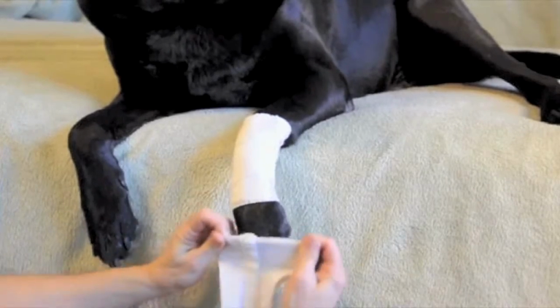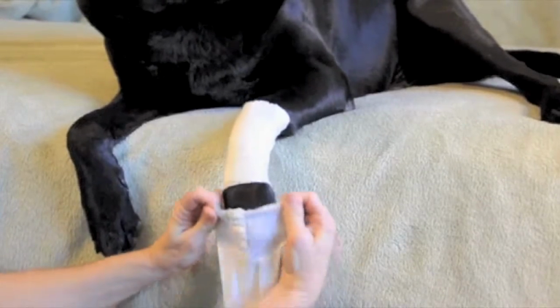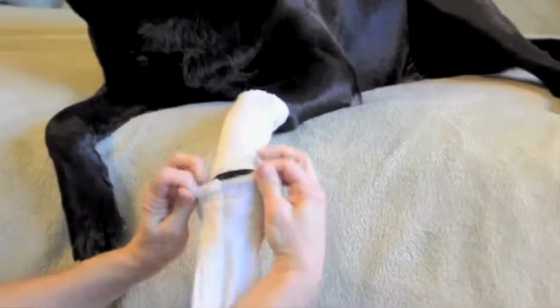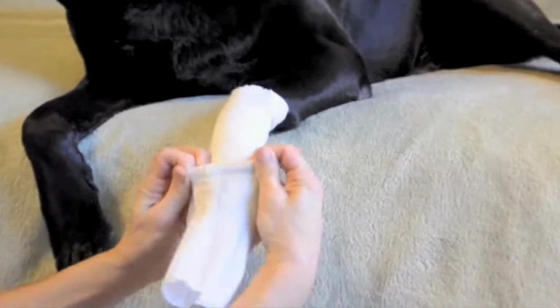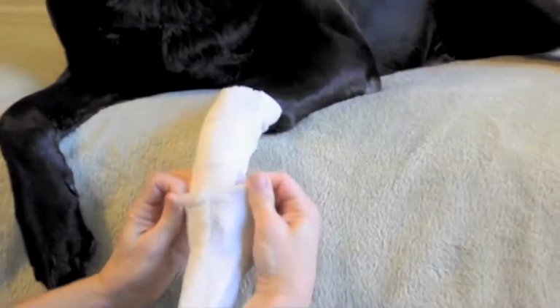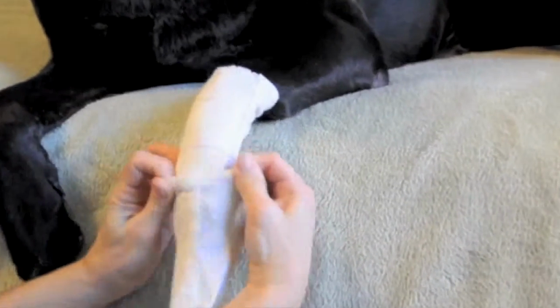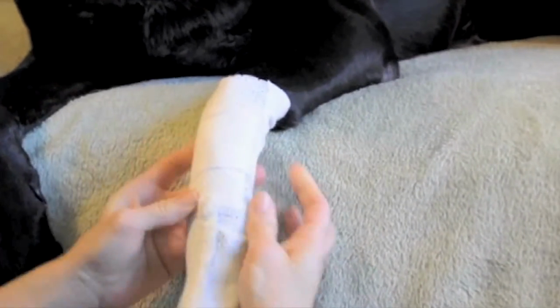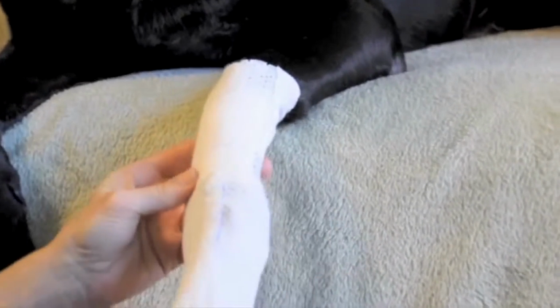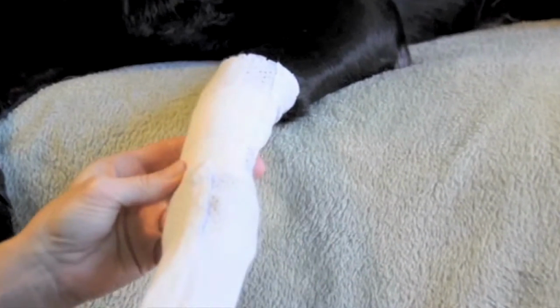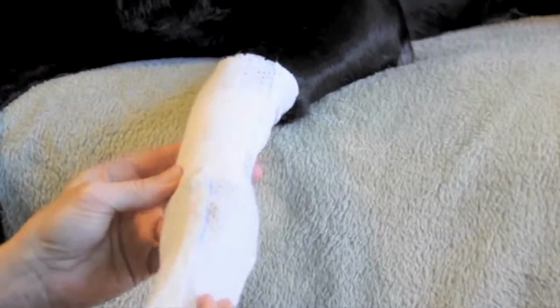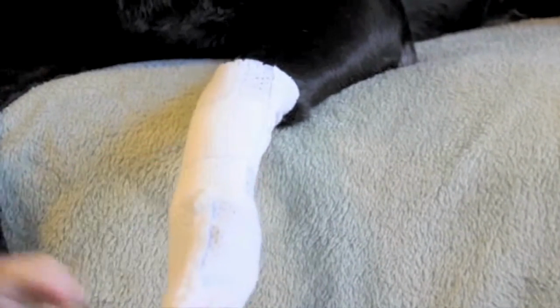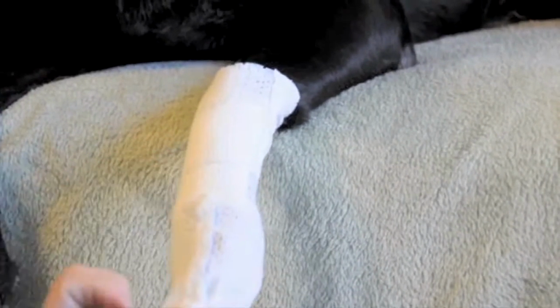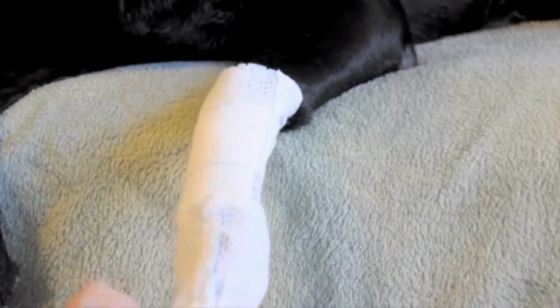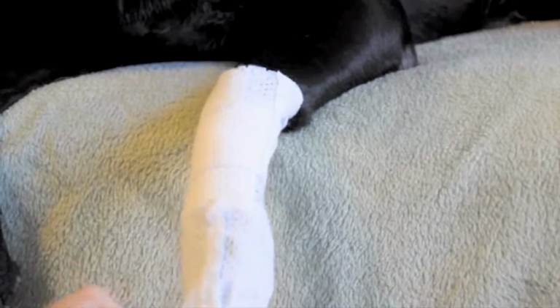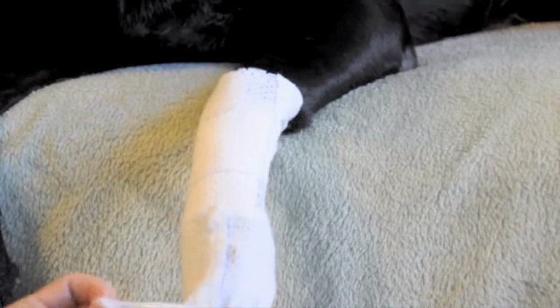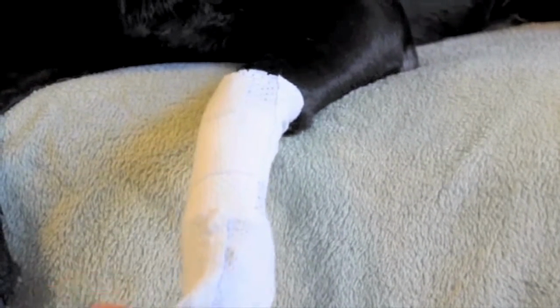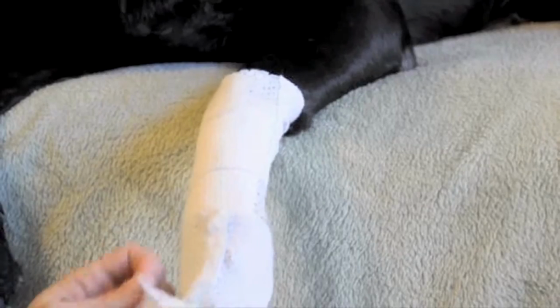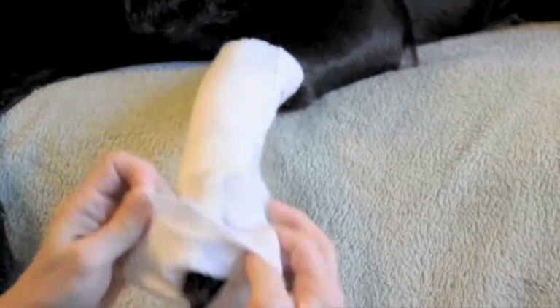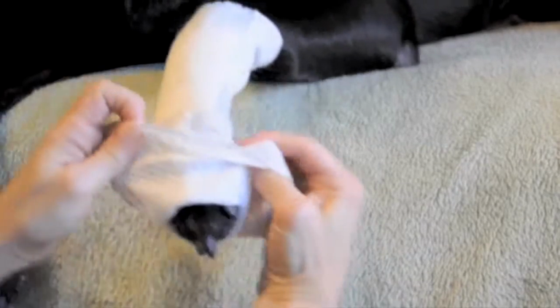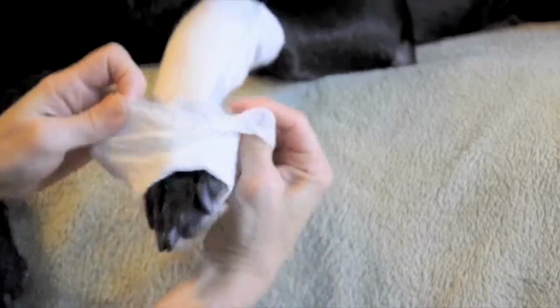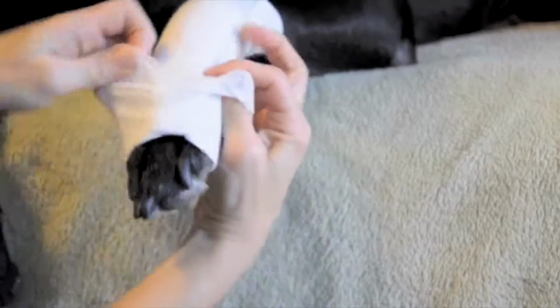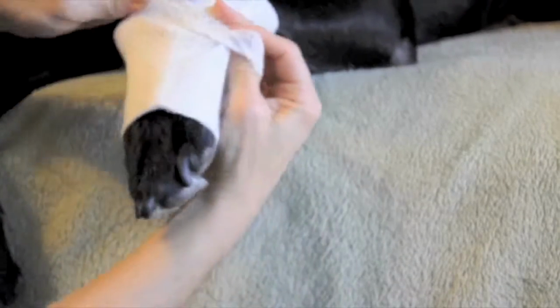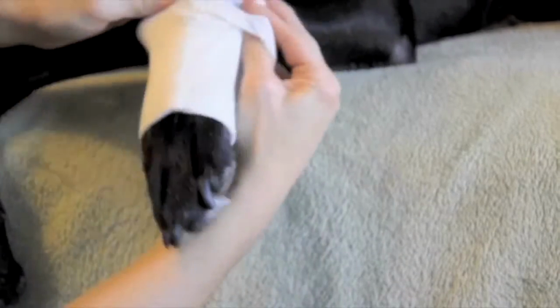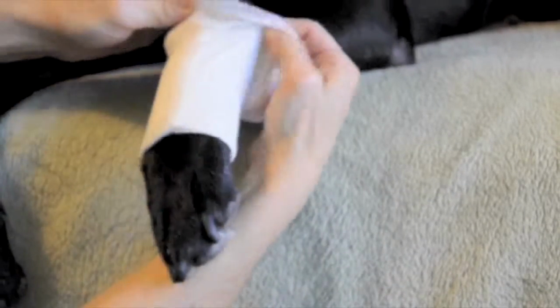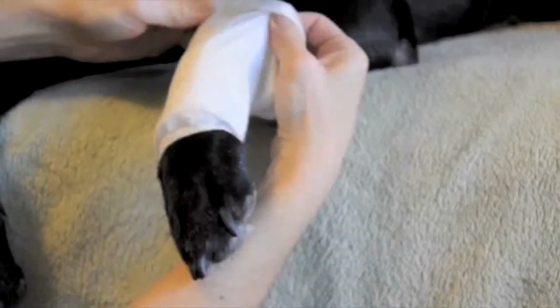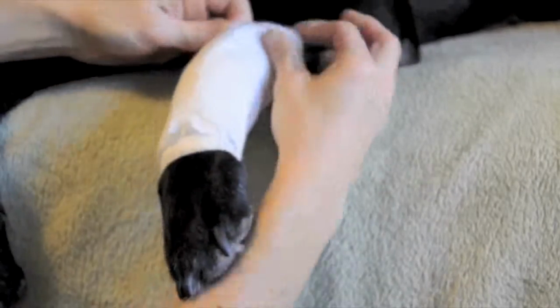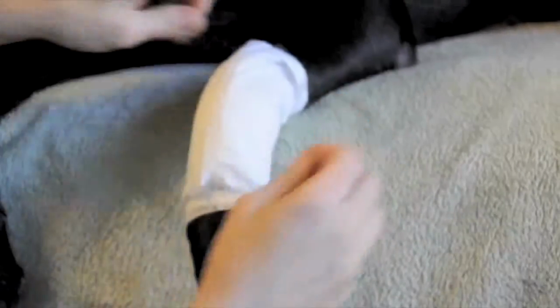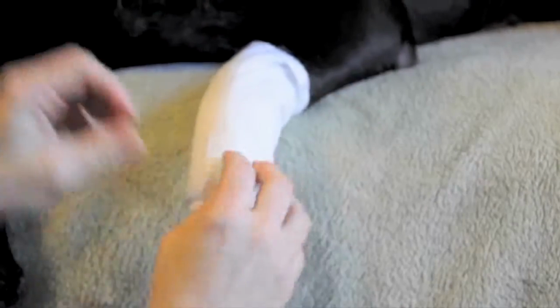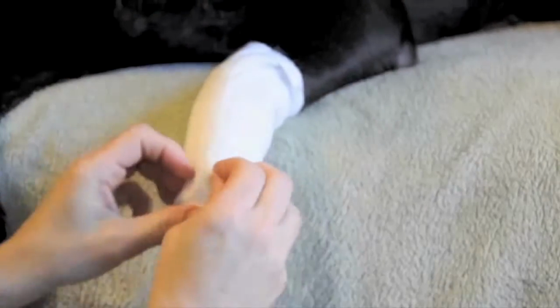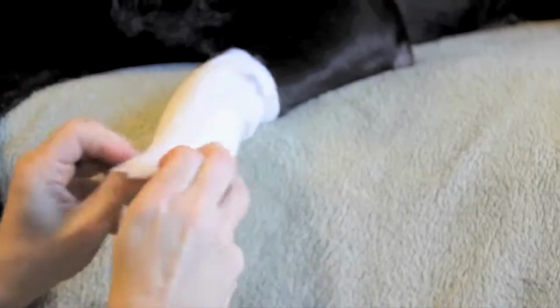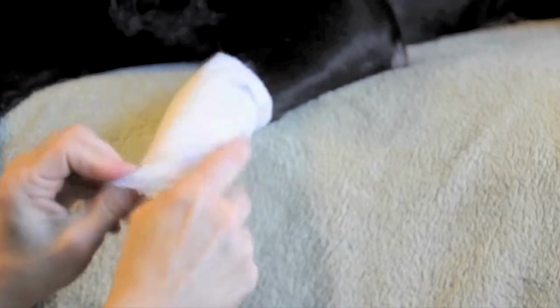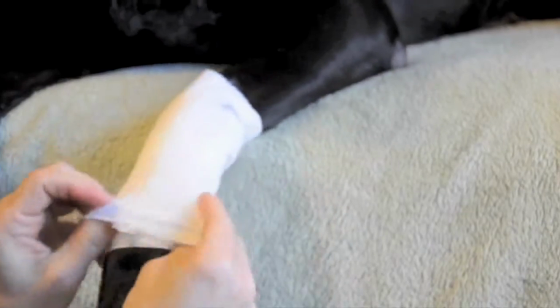For extra bandage protection, just slip on the Pawflex bandage cover. The Pawflex bandage cover comes with a special non-slip grip, as do all Pawflex bandages.